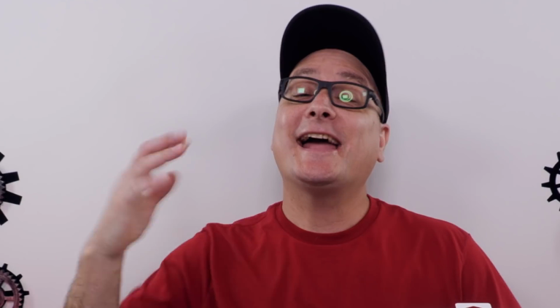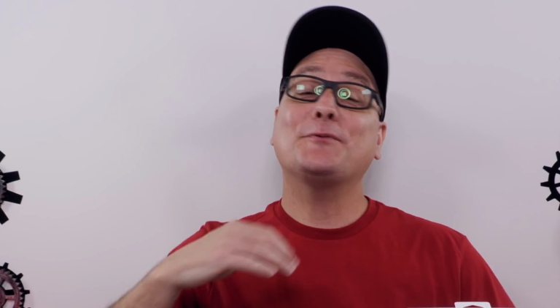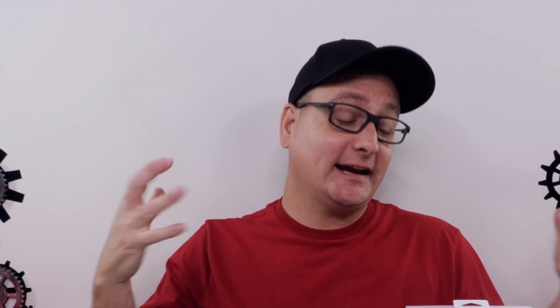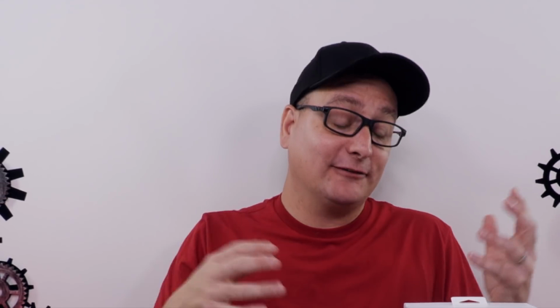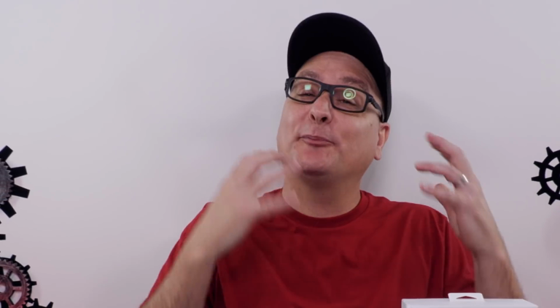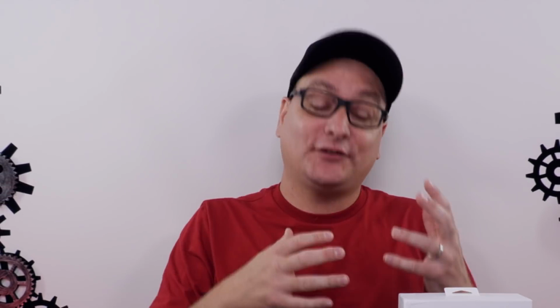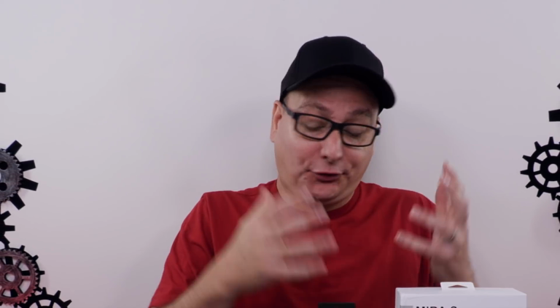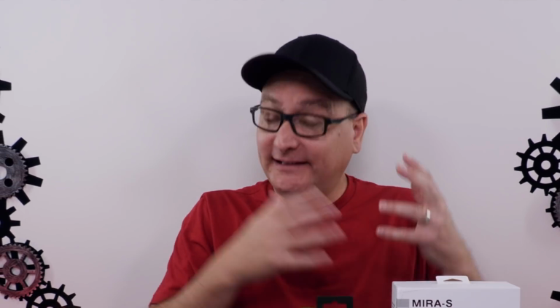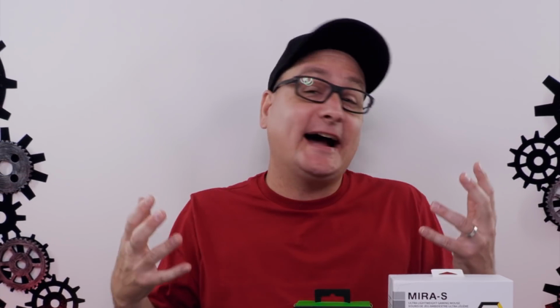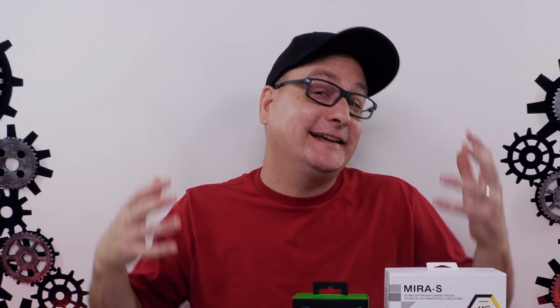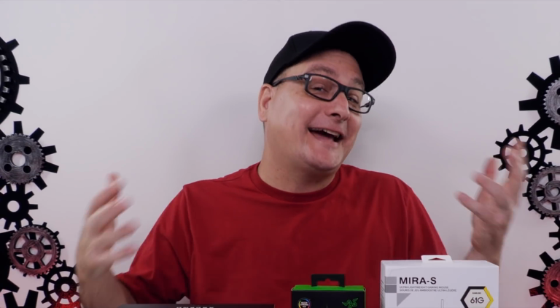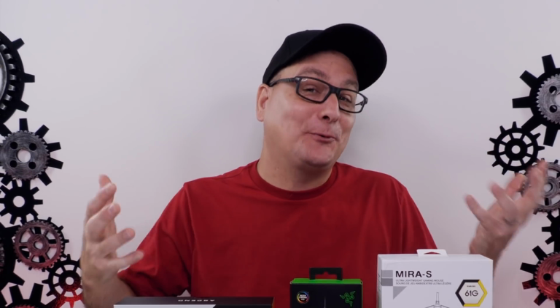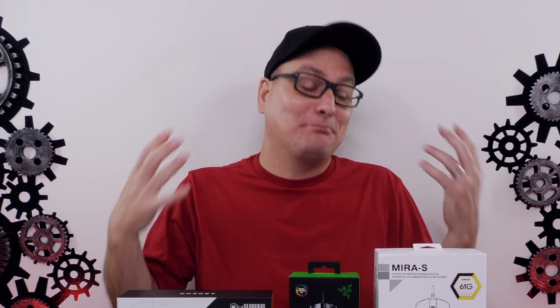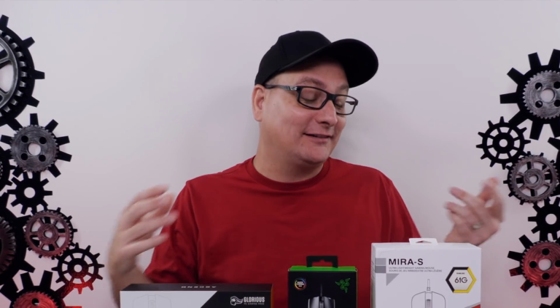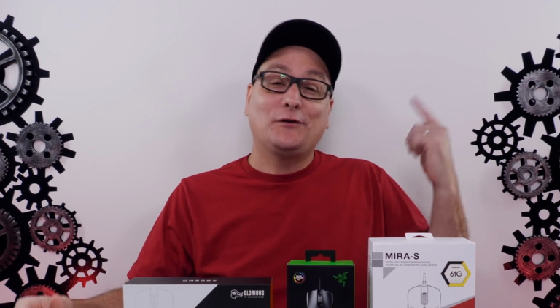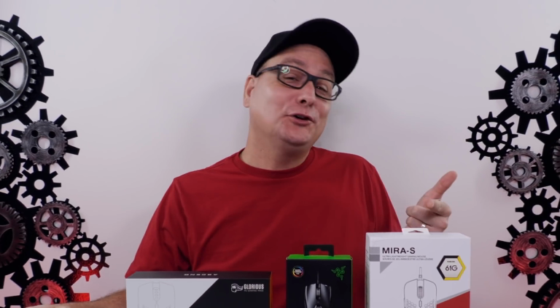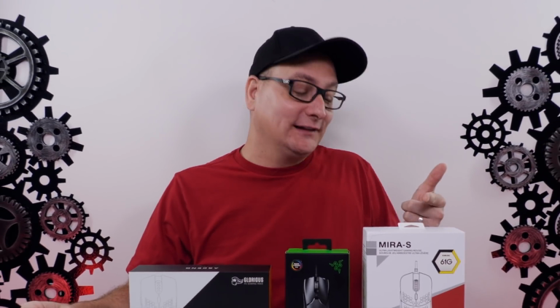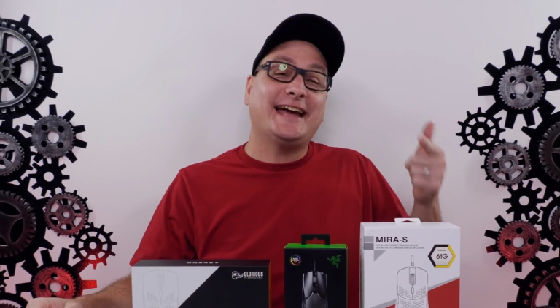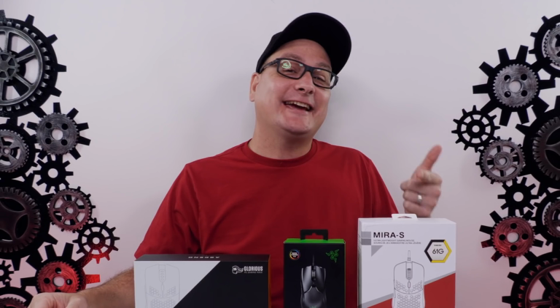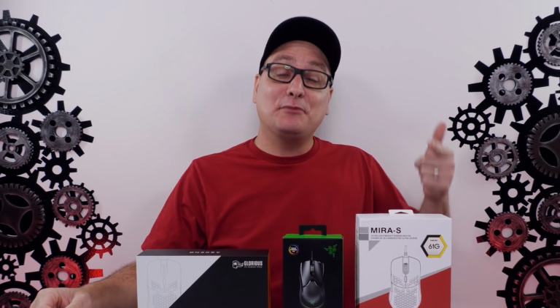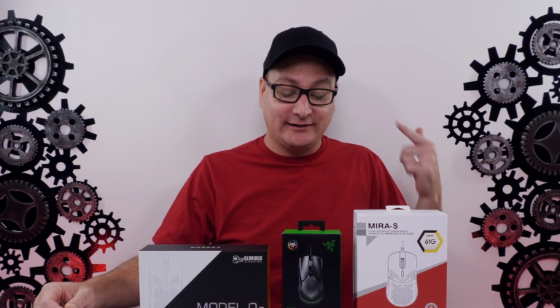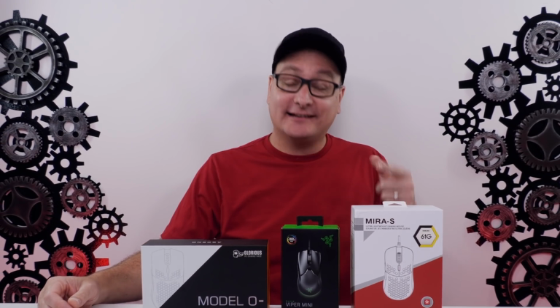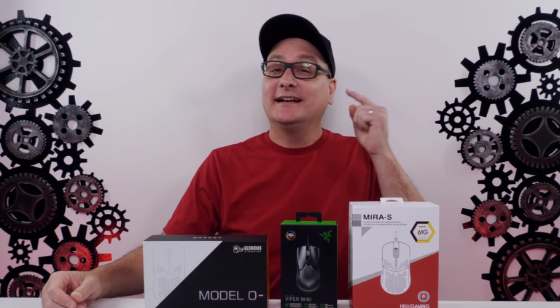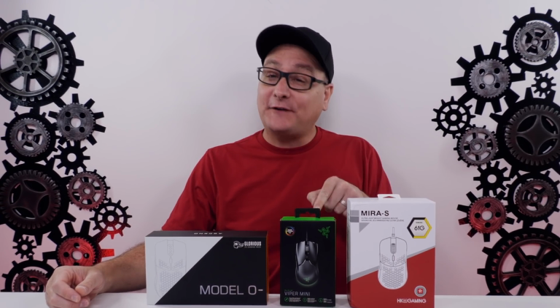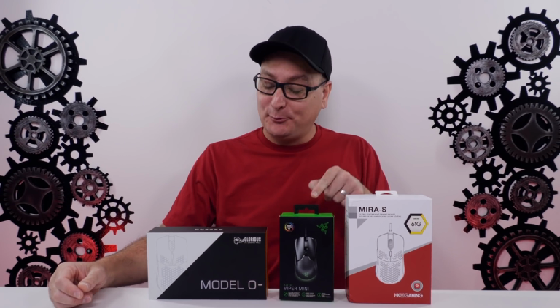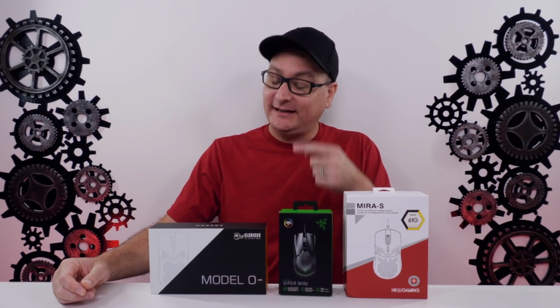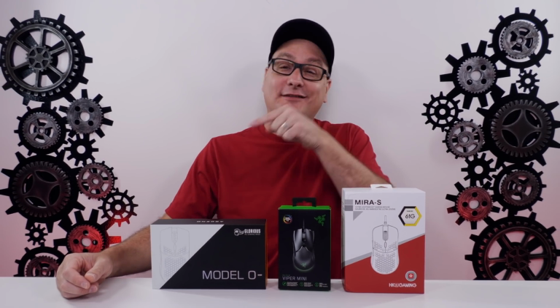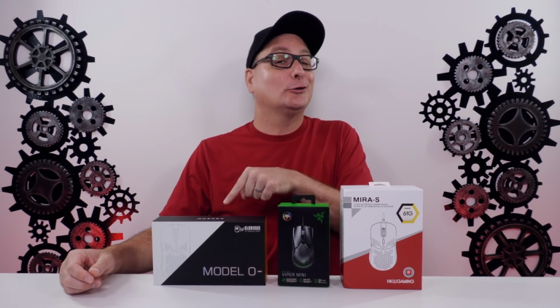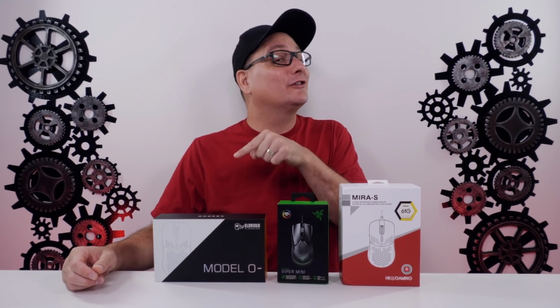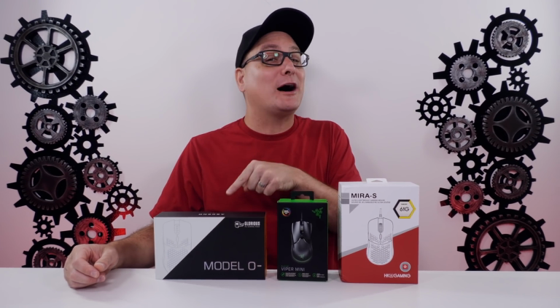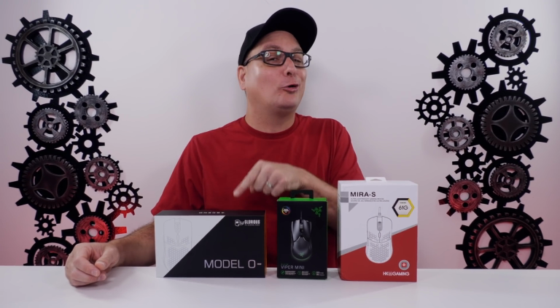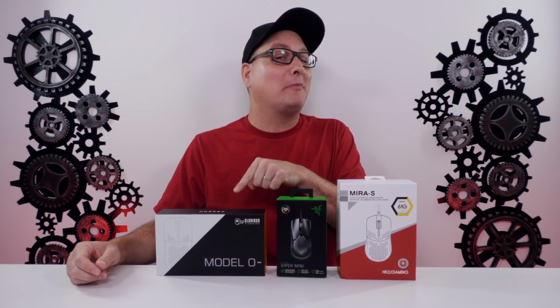Hey everyone, Techni here with a comparison of three tiny lightweight mice. We have the newly released HK Gaming Mirror S, the Viper Mini, and the Glorious Model O minus.